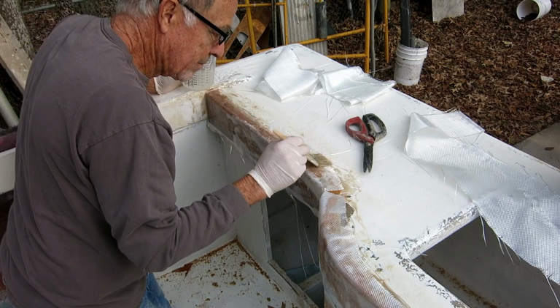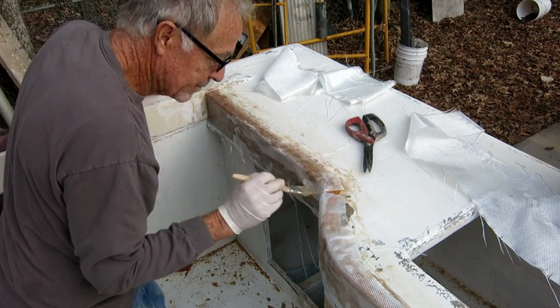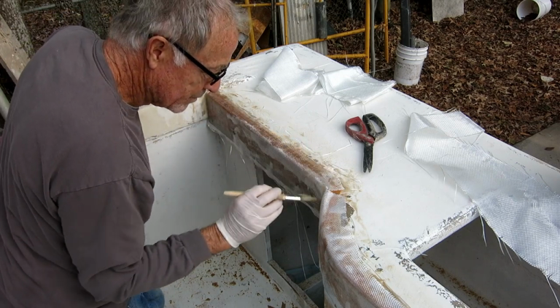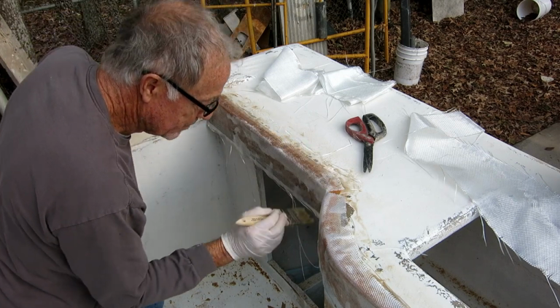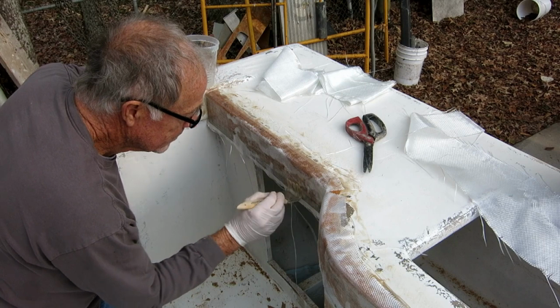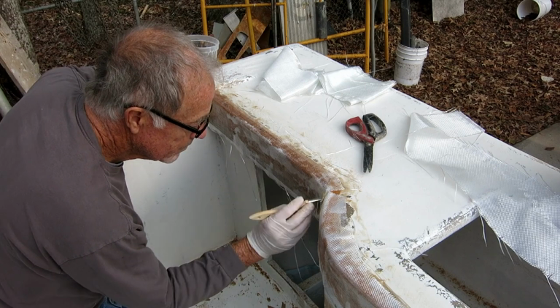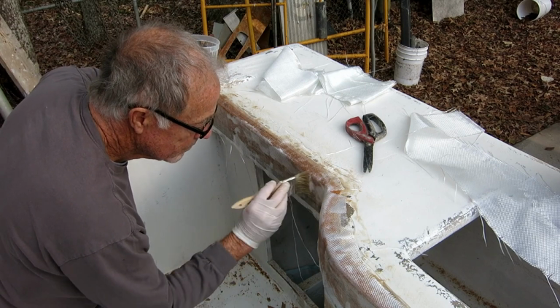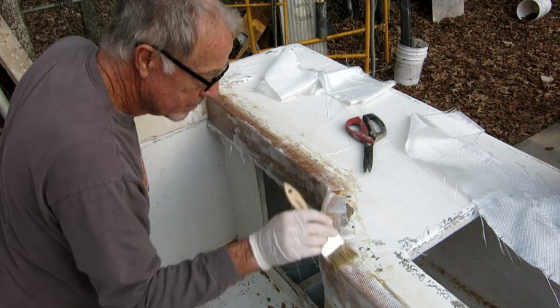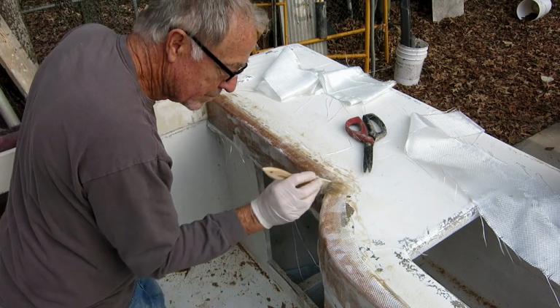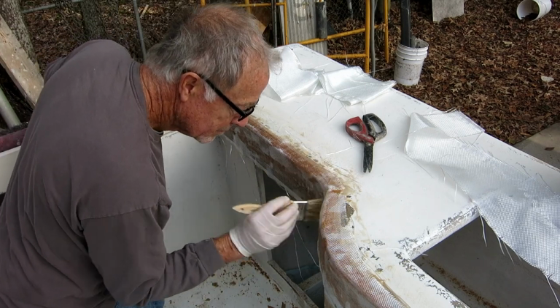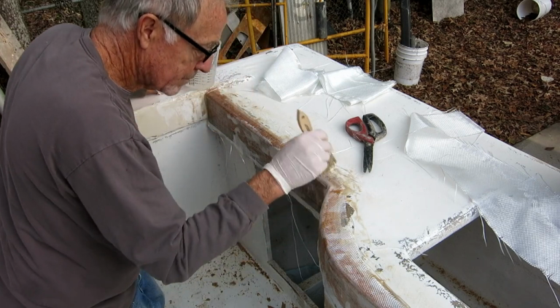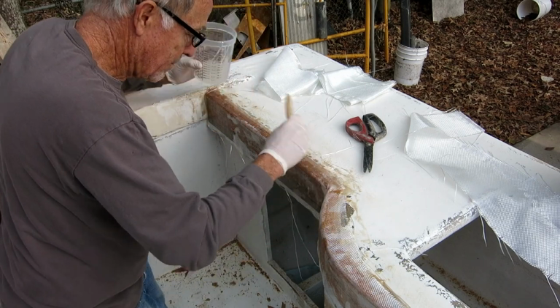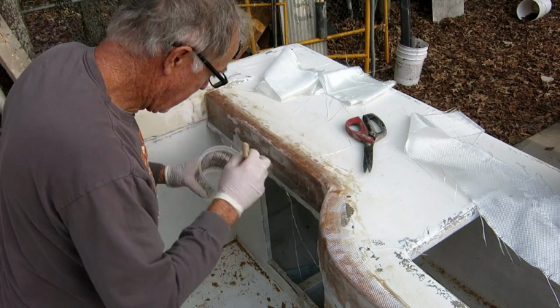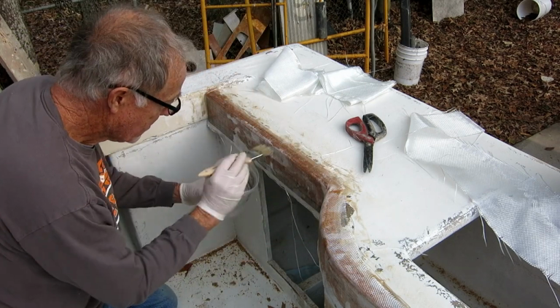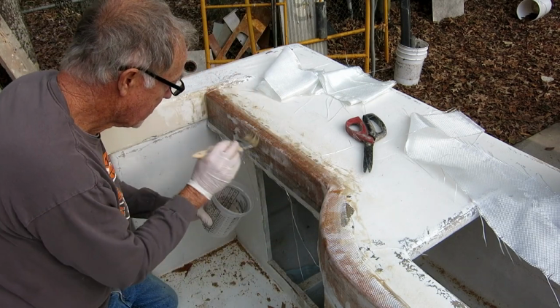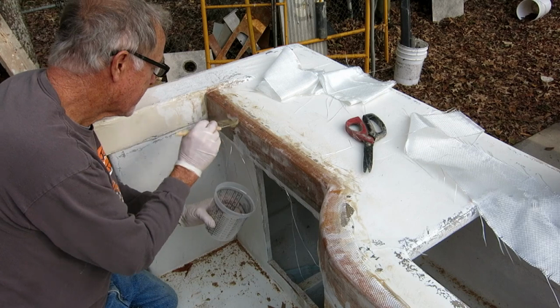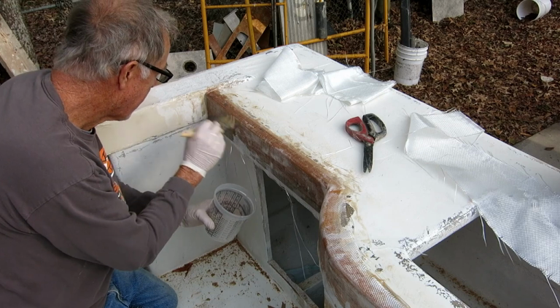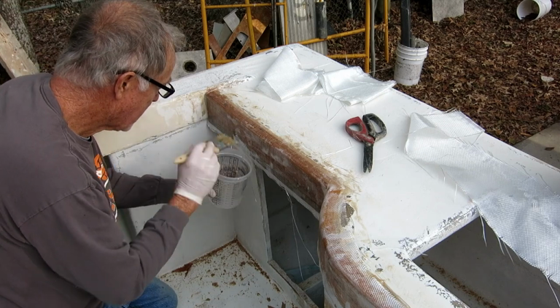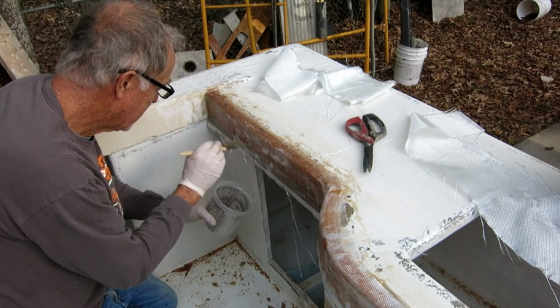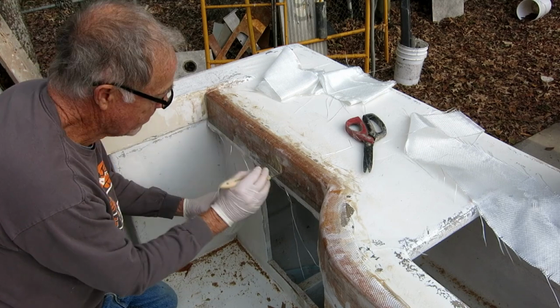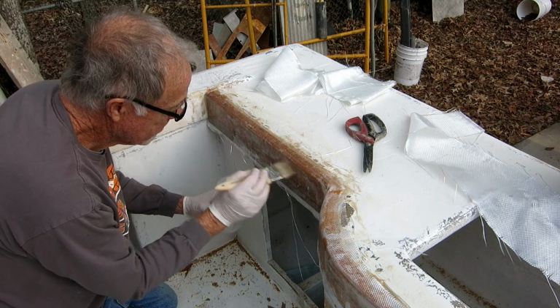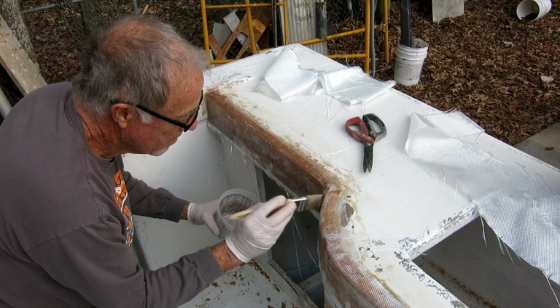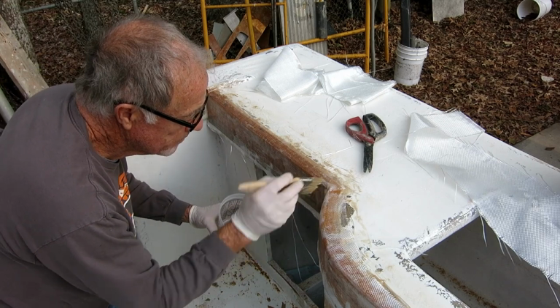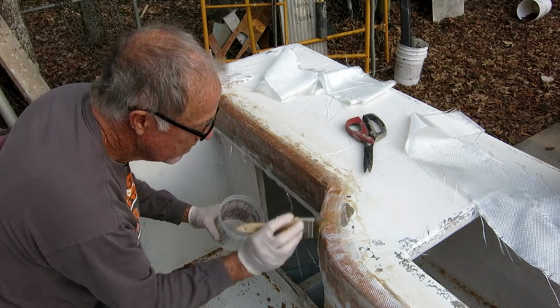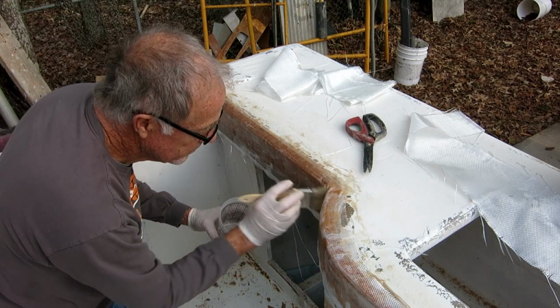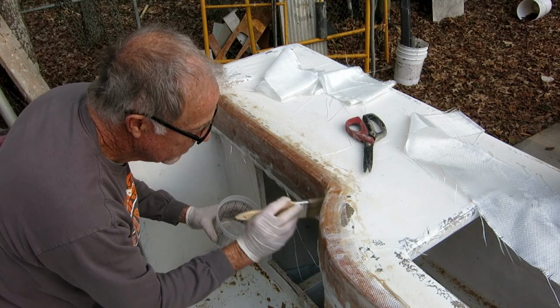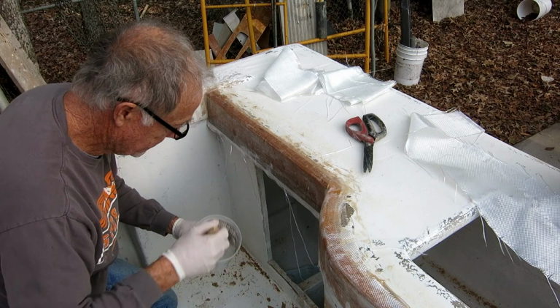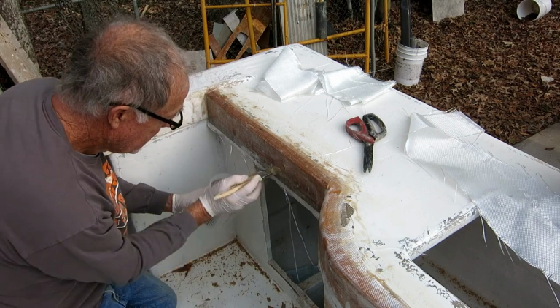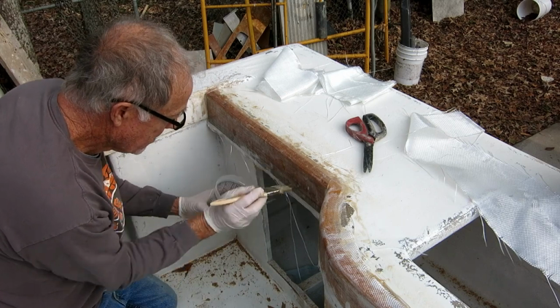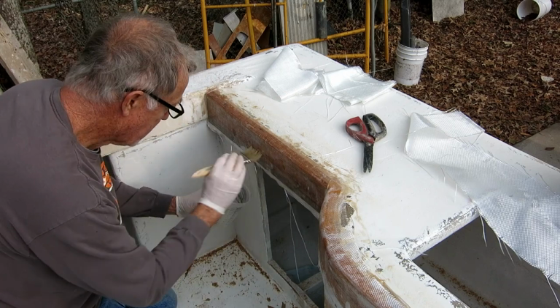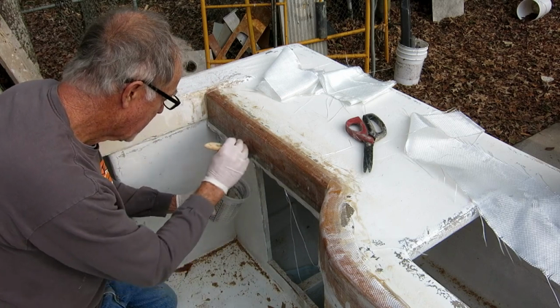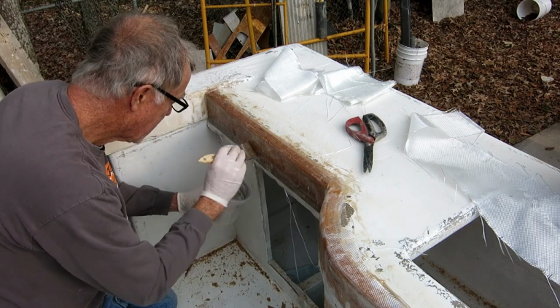When you use woven cloth you end up with a finish that's a whole lot easier to fair out. It's not as lumpy as when you use CSM or the combo mats — it just takes very little fairing to get it ready for paint.